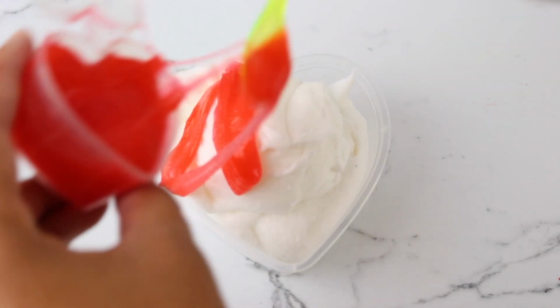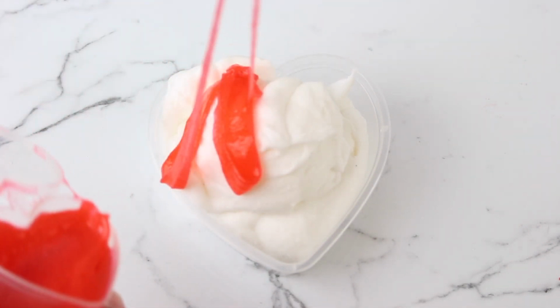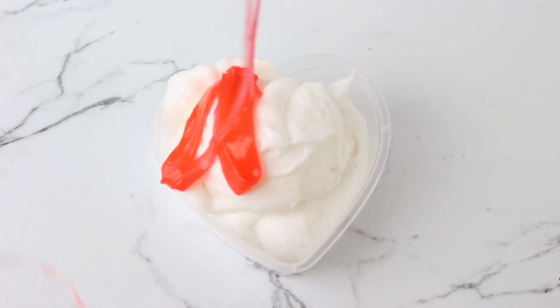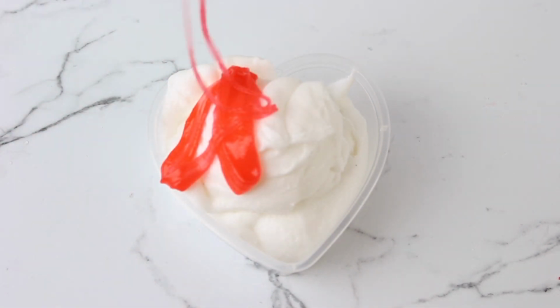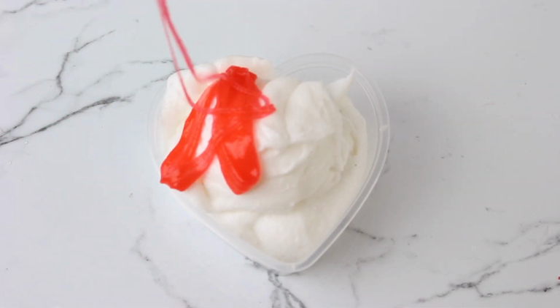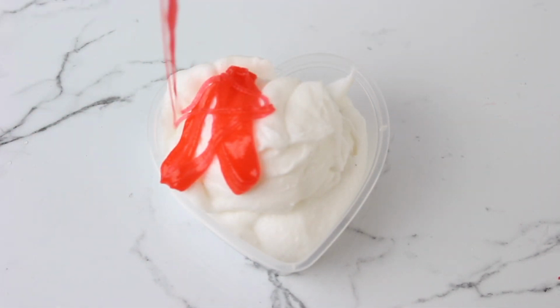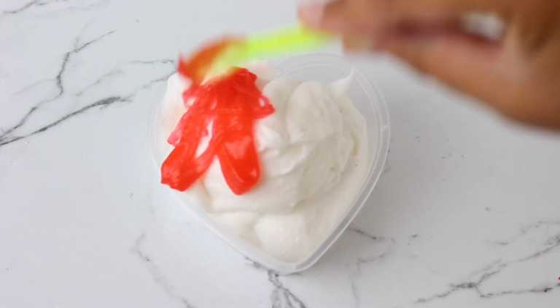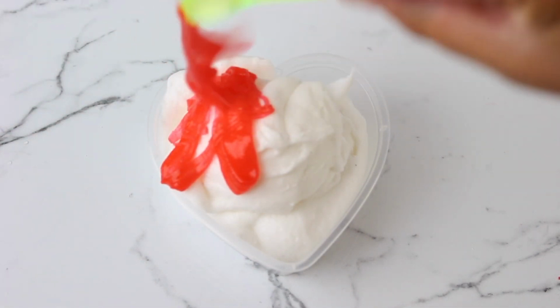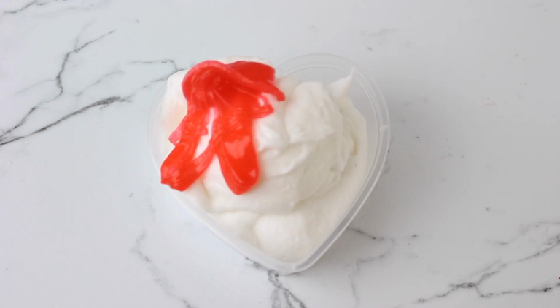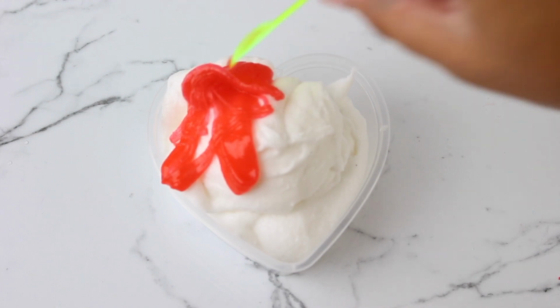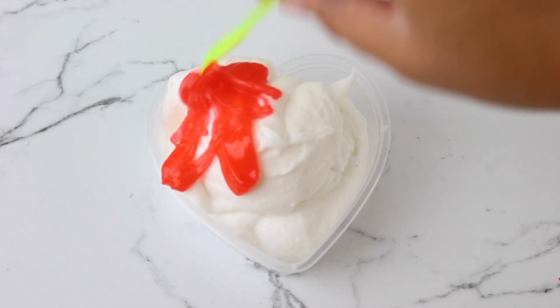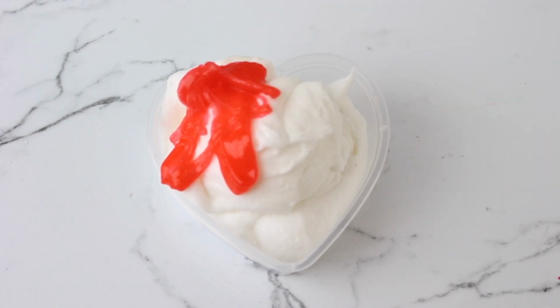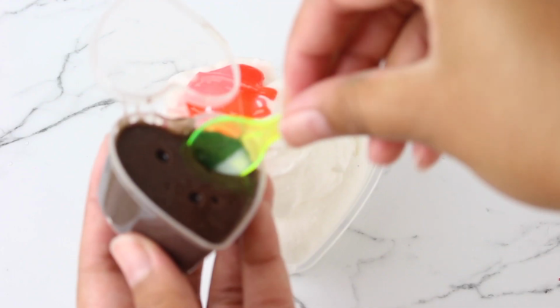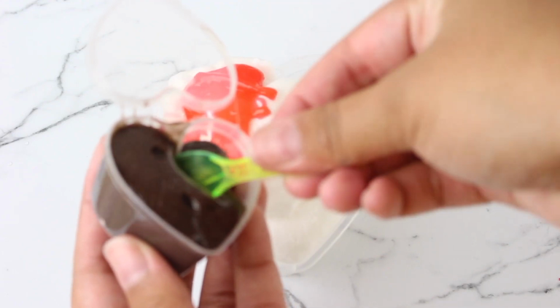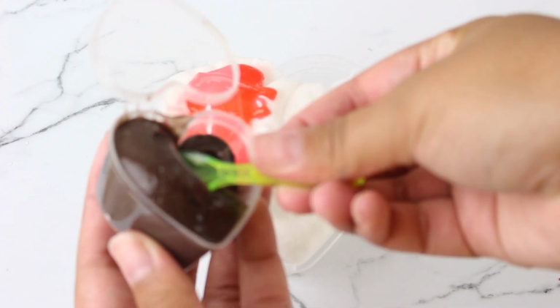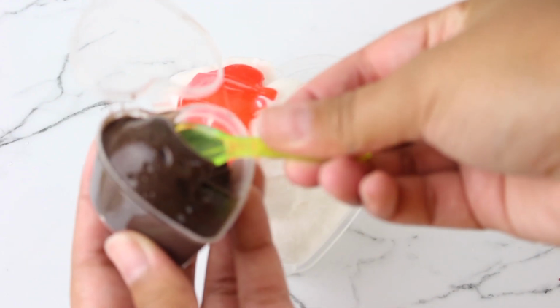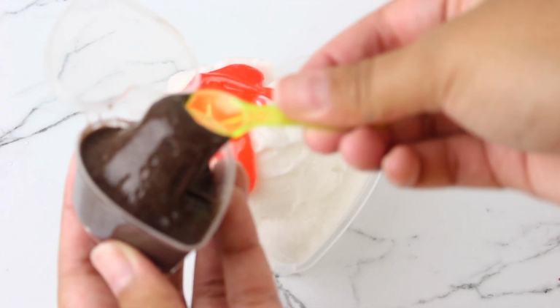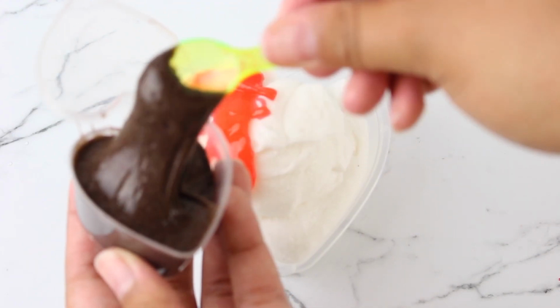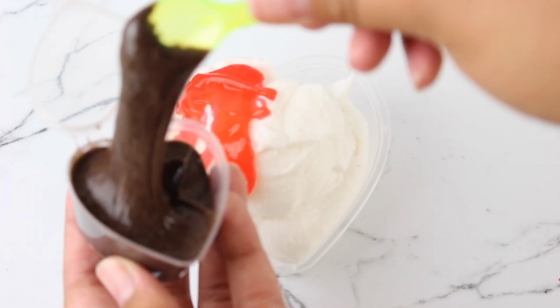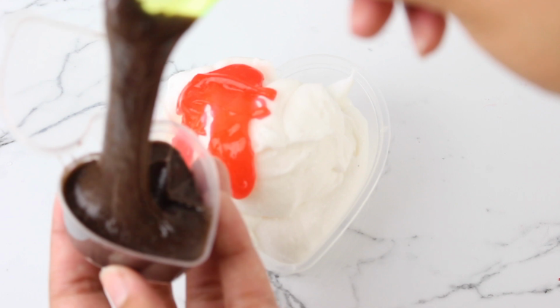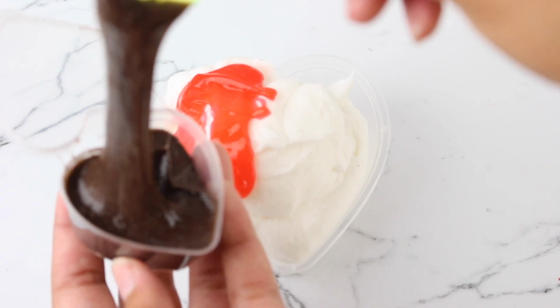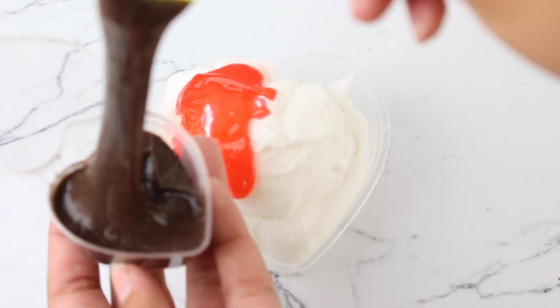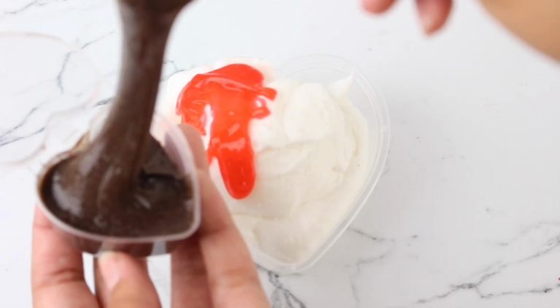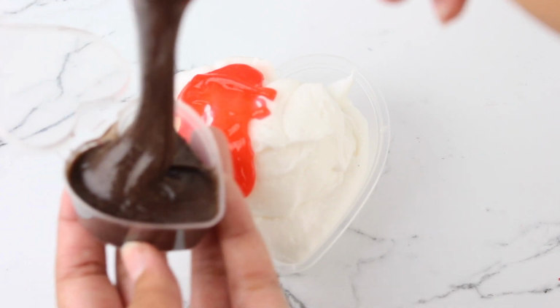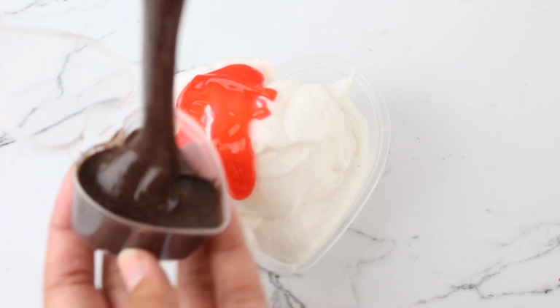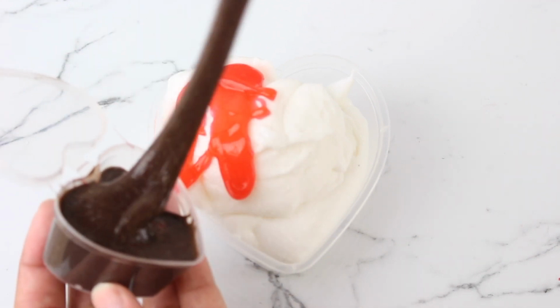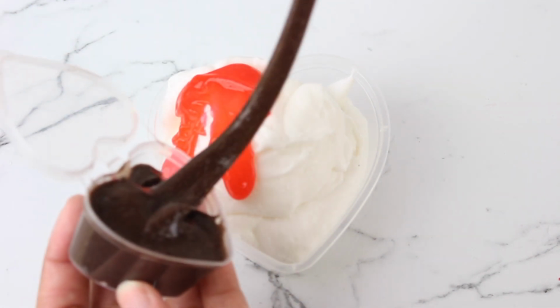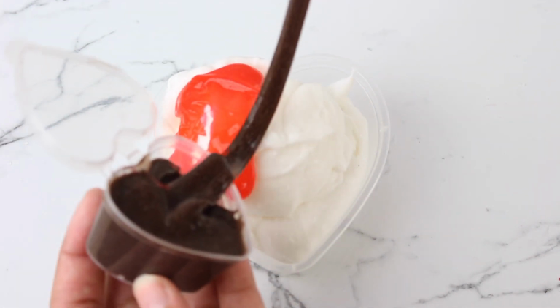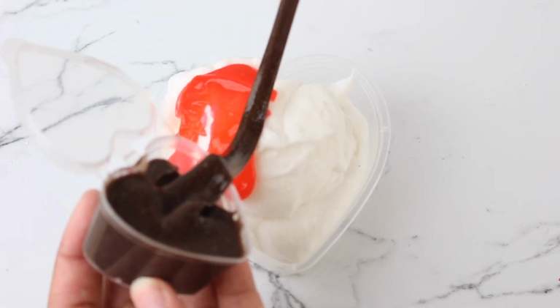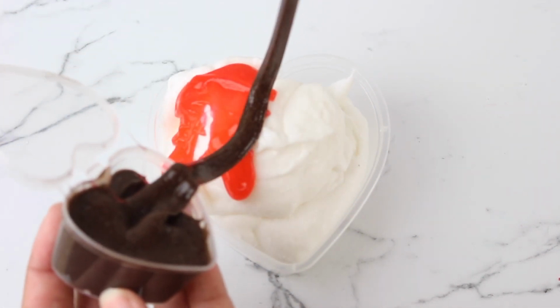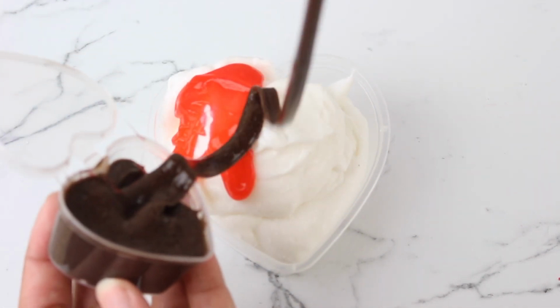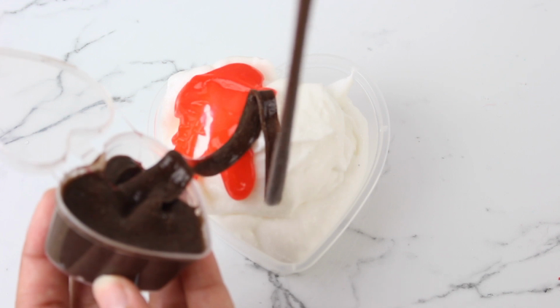I really love this one because it's basically like you're building your own sundae. I'll also be including a heart-shaped container for you to store your slimes in — it's so cute and it's what I used in this video. You'll also be getting a cute little charm; the charm will vary — you can get a cookie charm, an ice cream charm, or any other random sweet treat charm.